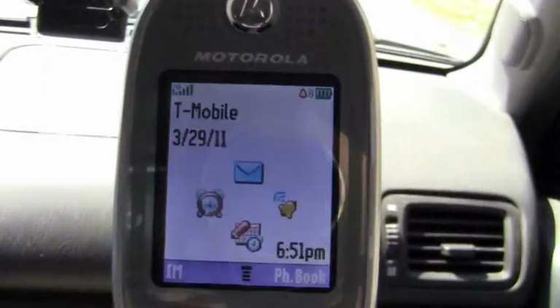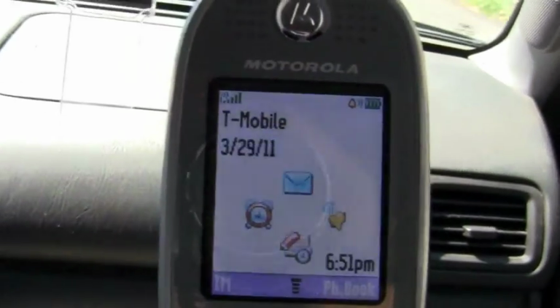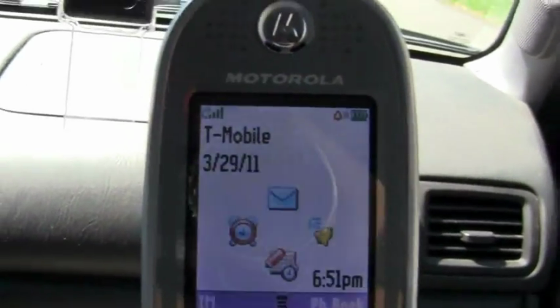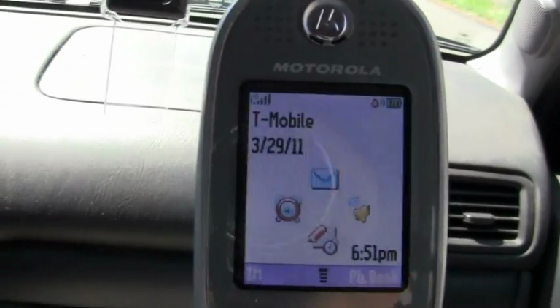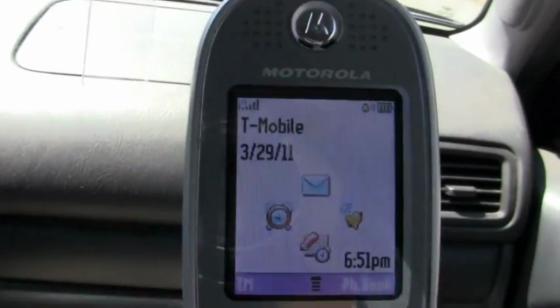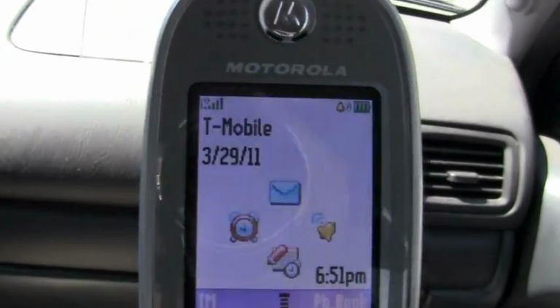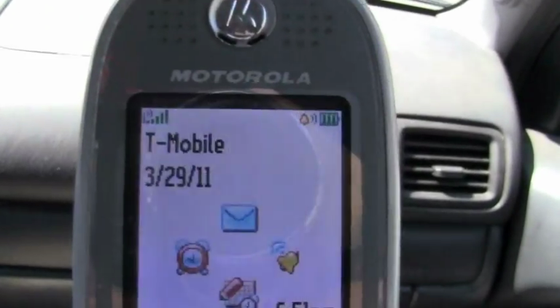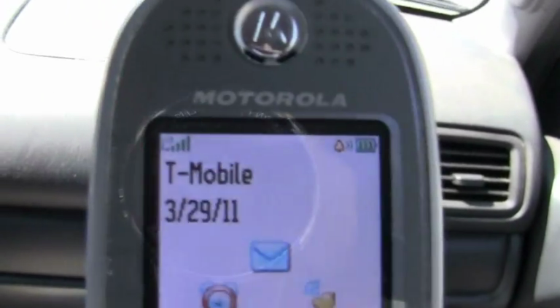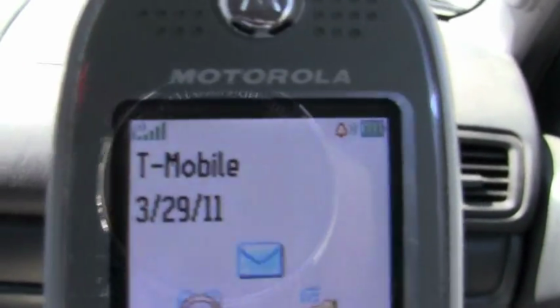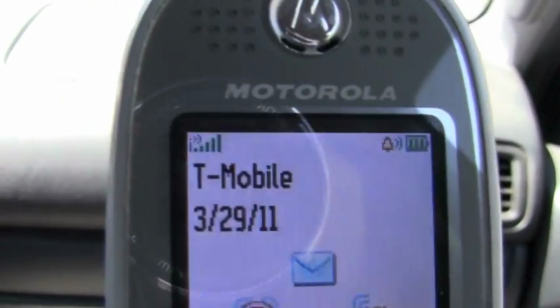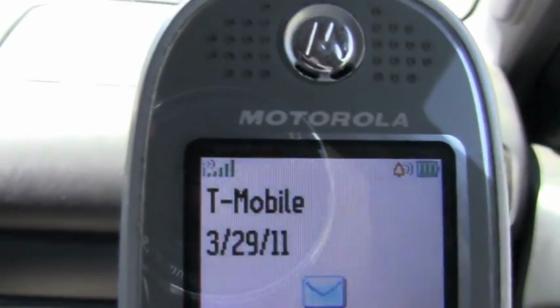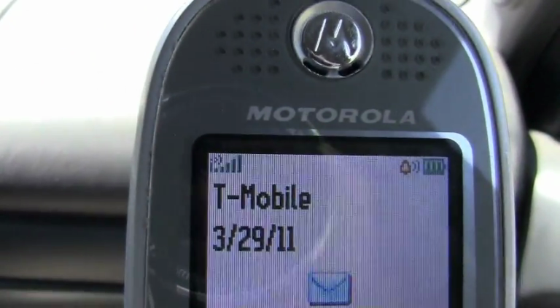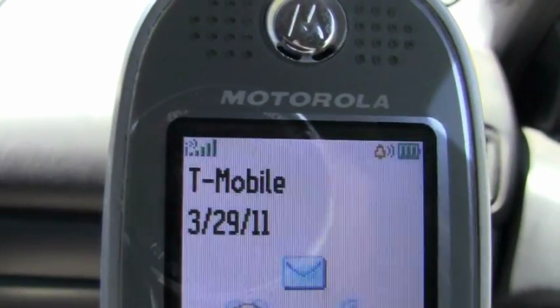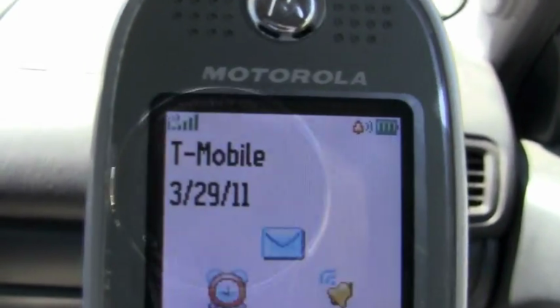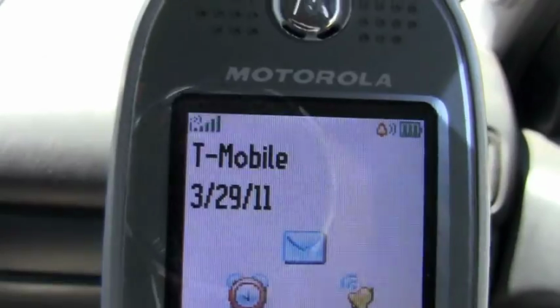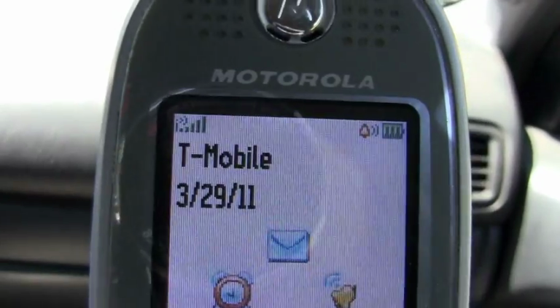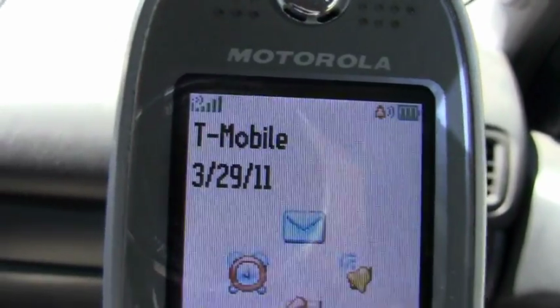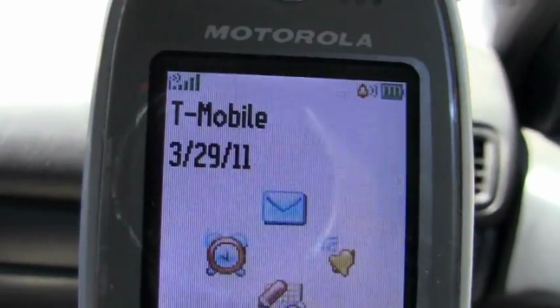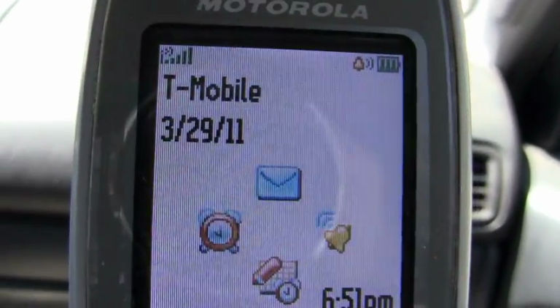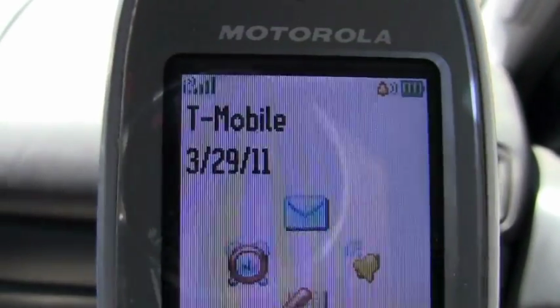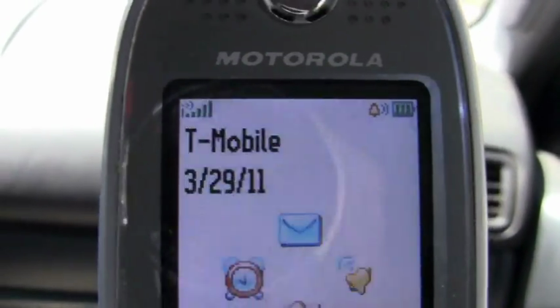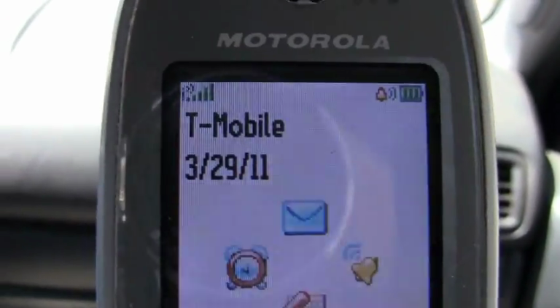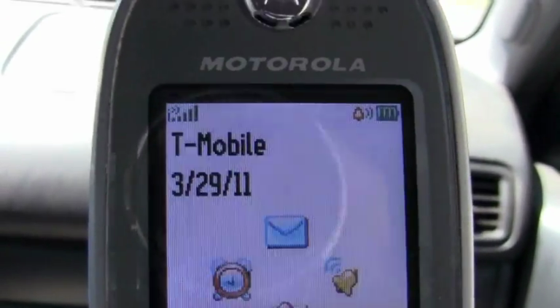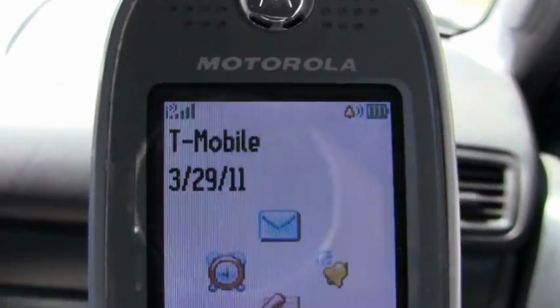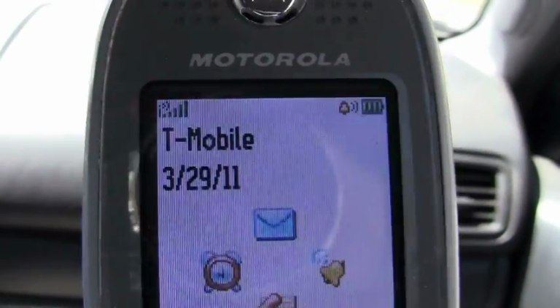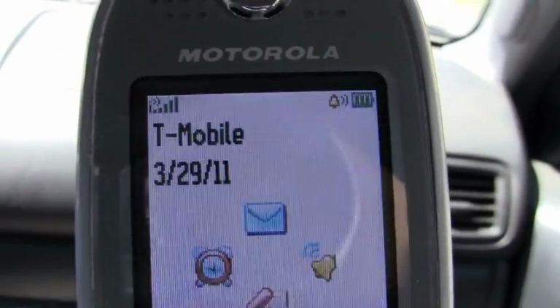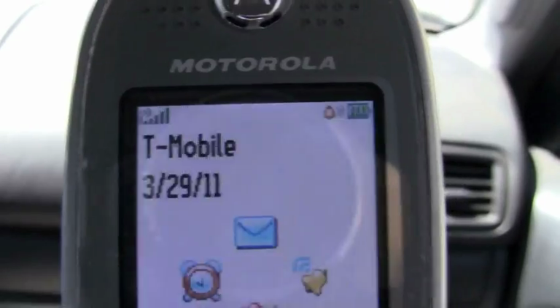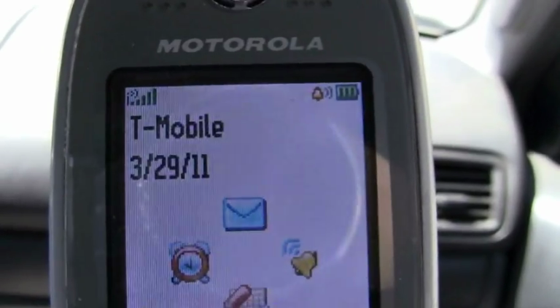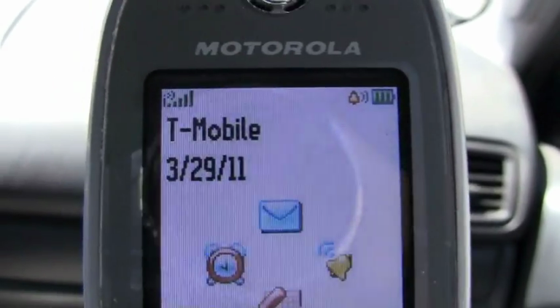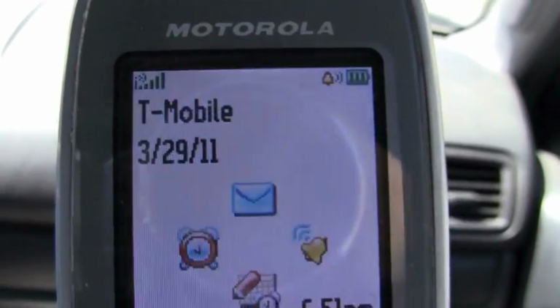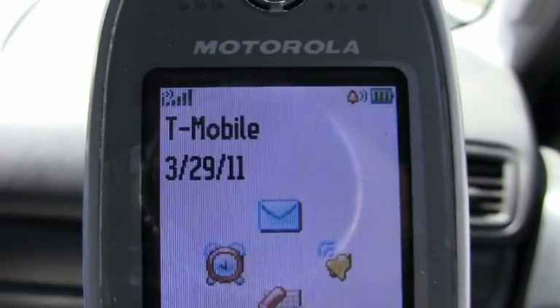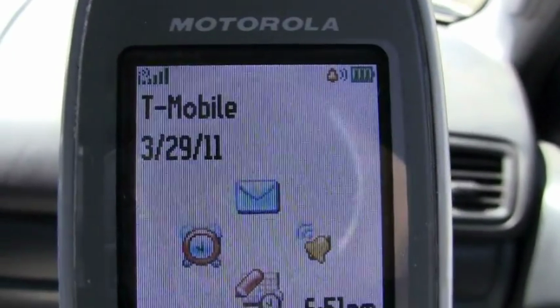And here on the phone again, we have one, two, three, four, five bars. And this phone — the maximum number of bars is five bars. So now this should be considered excellent coverage, or the maximum coverage possible.